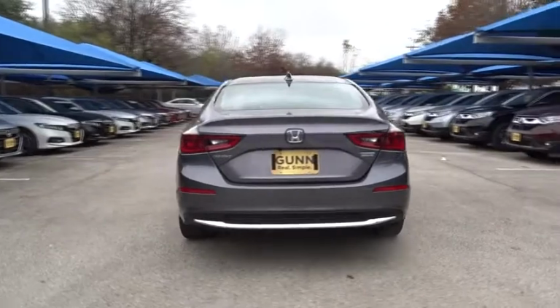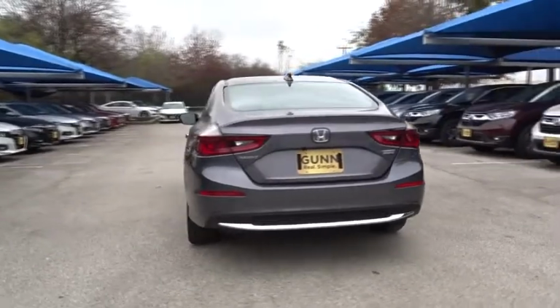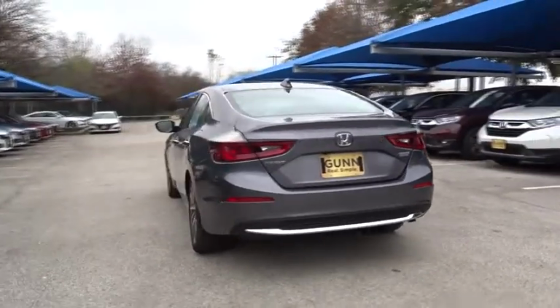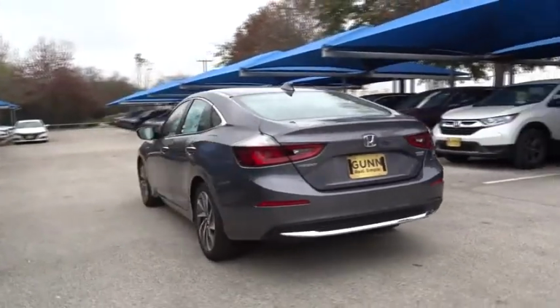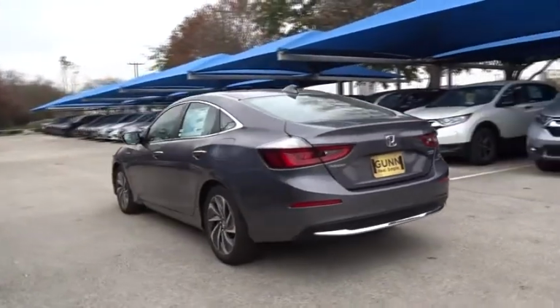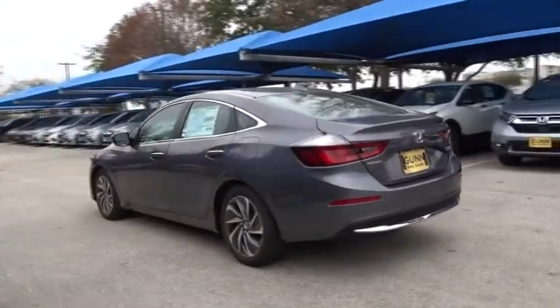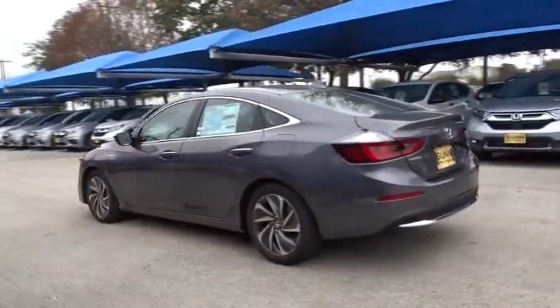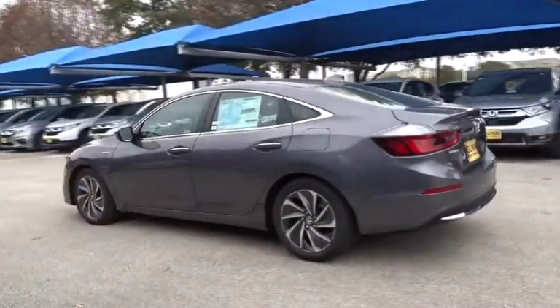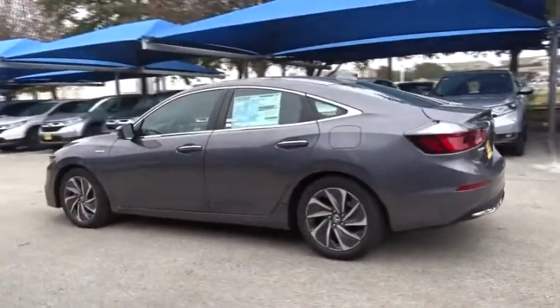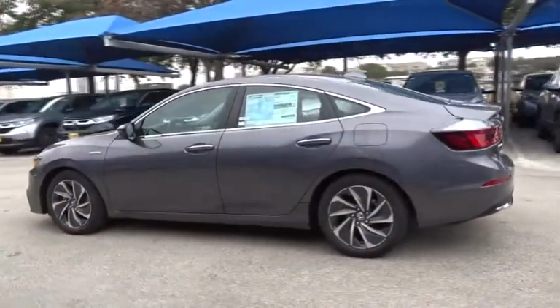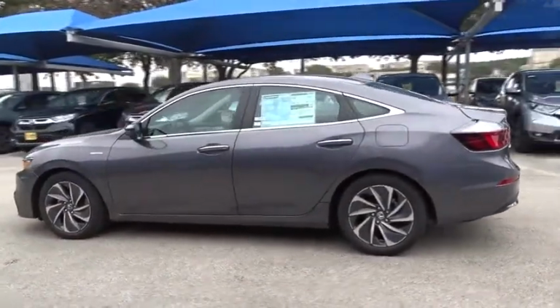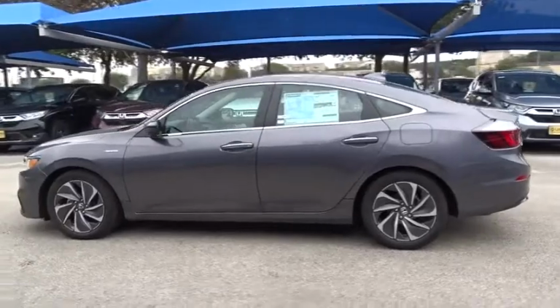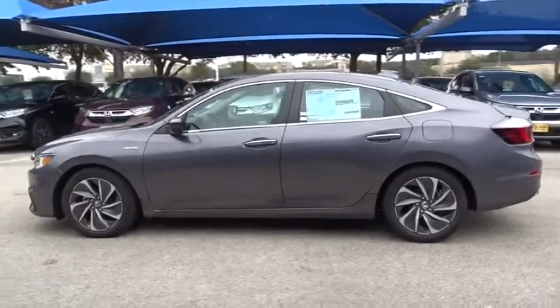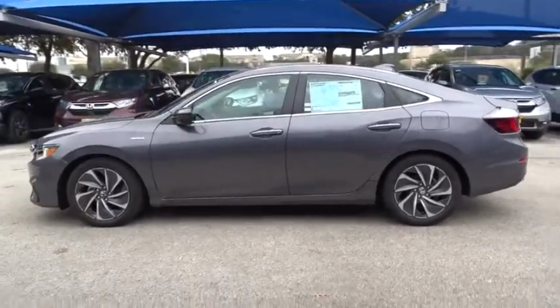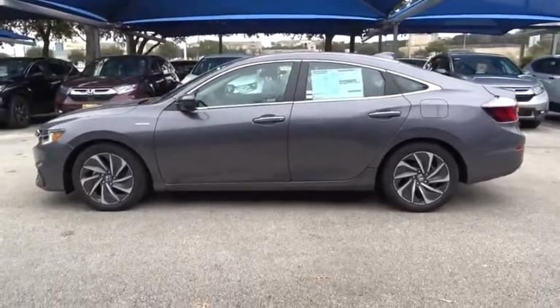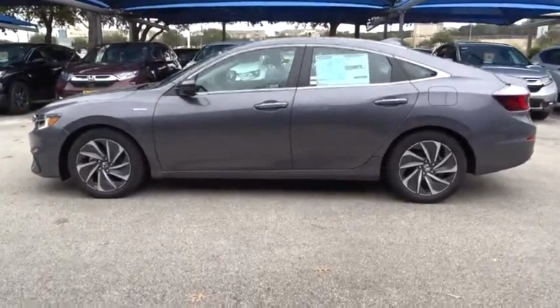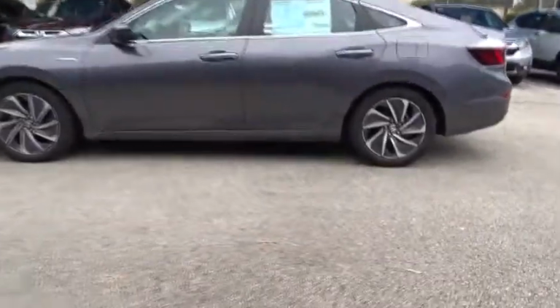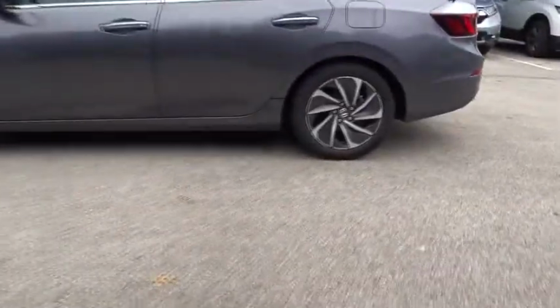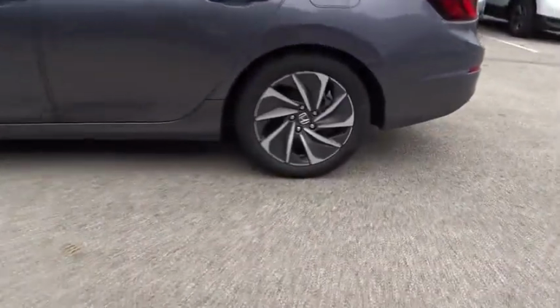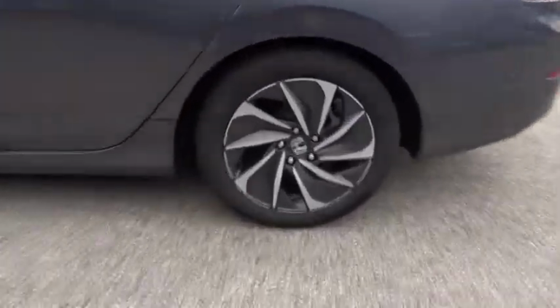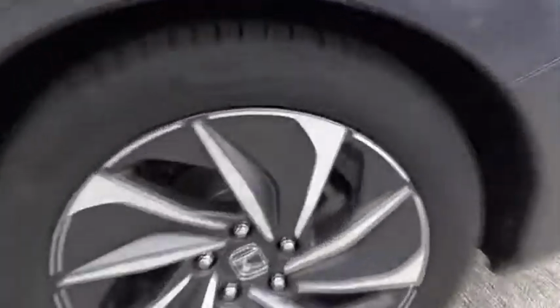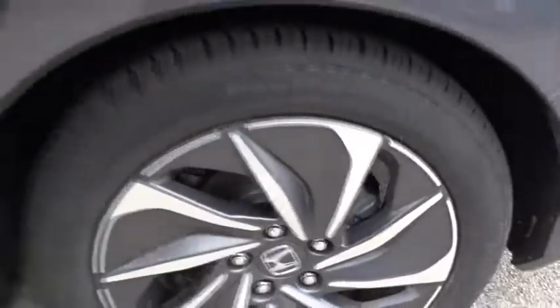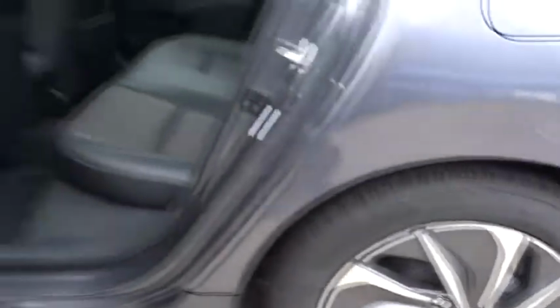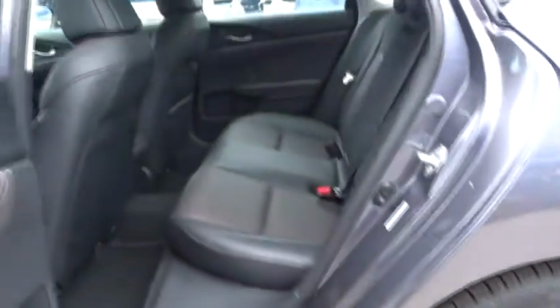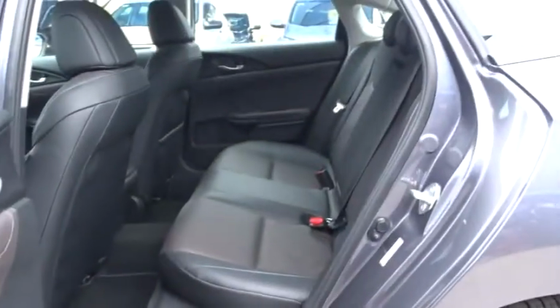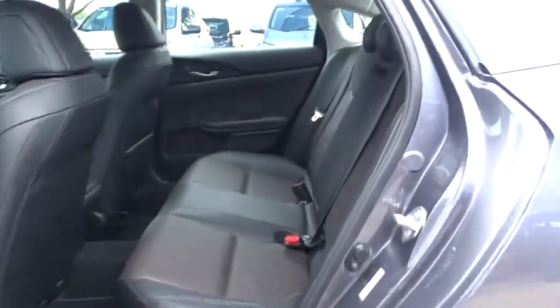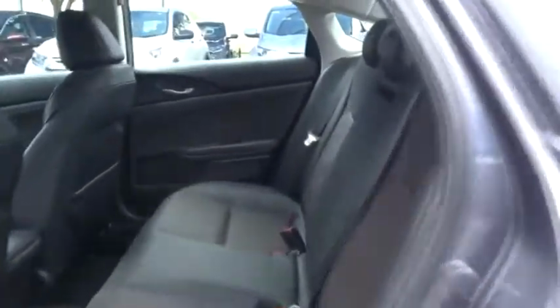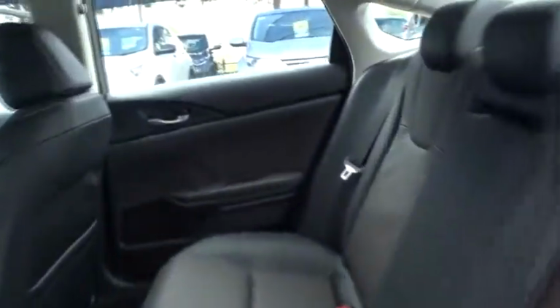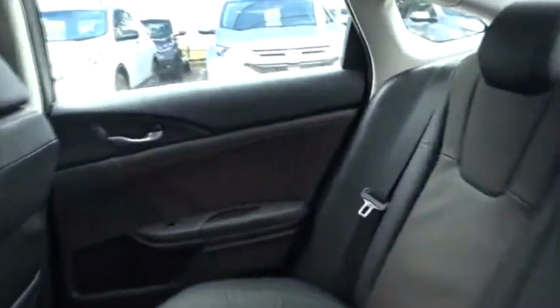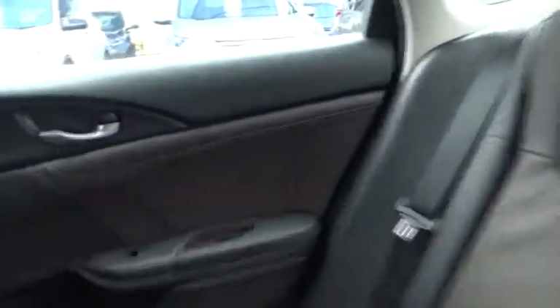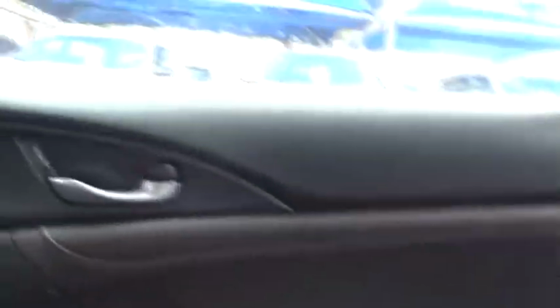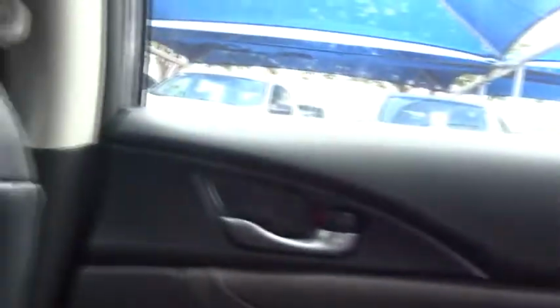Here are some of this vehicle's great options: lane departure warning, traction control, remote engine start, stability control, keyless entry, navigation system, power passenger seat, backup camera, anti-lock braking system, steering wheel audio controls.